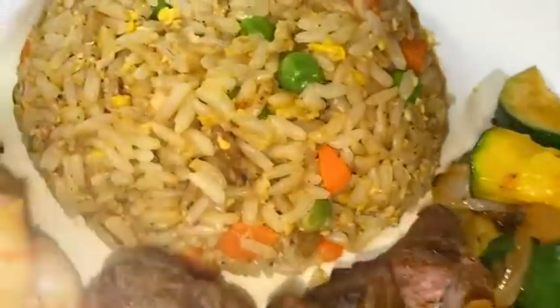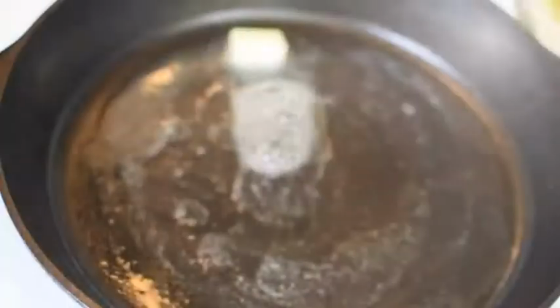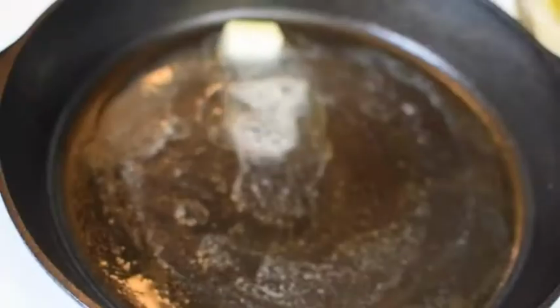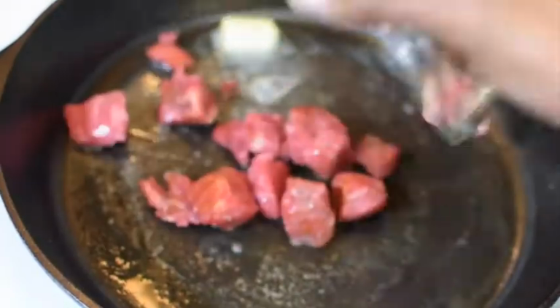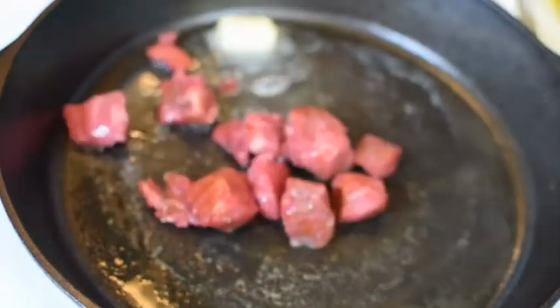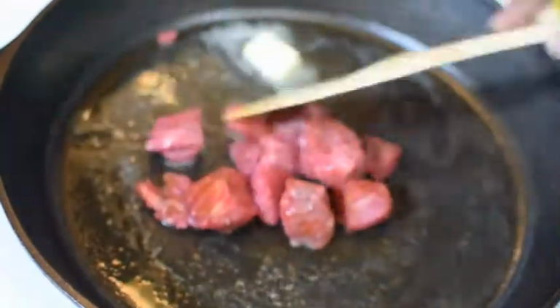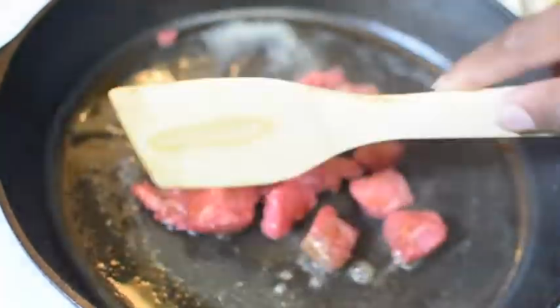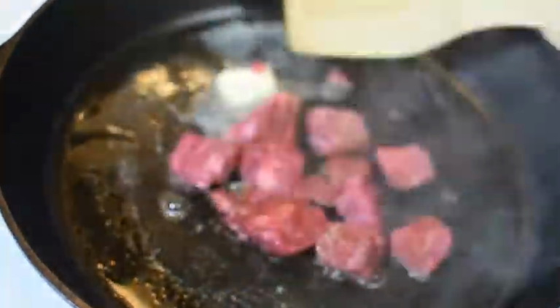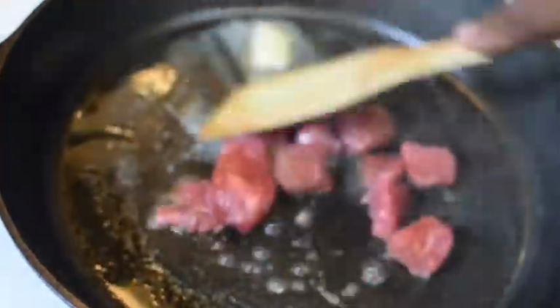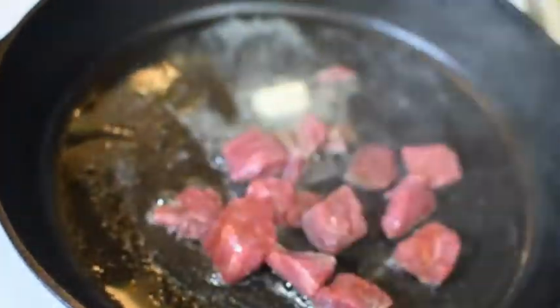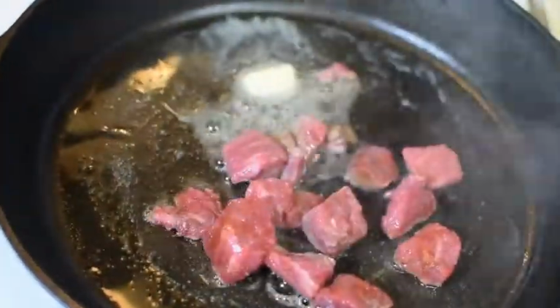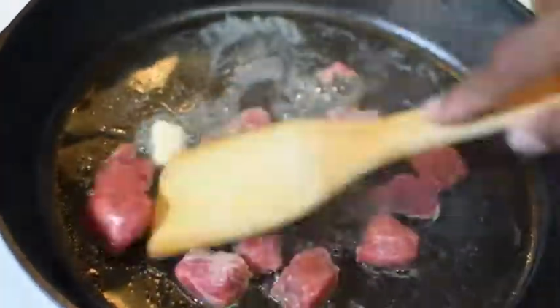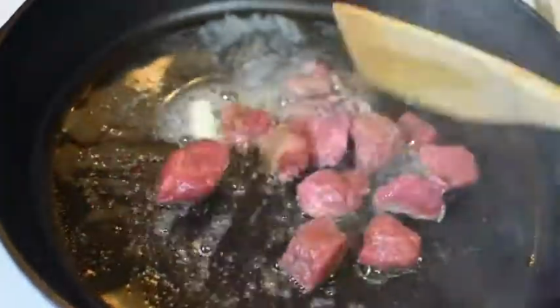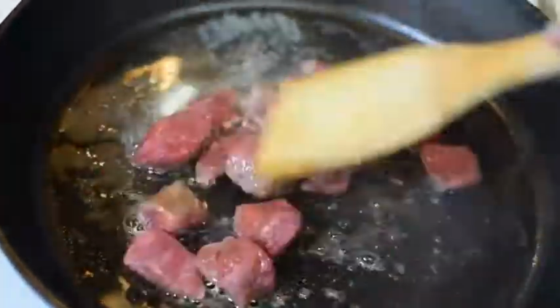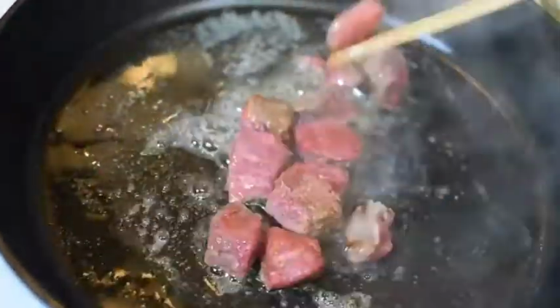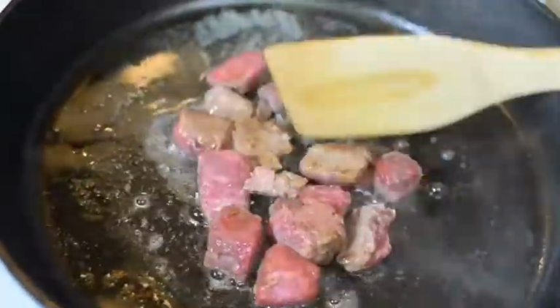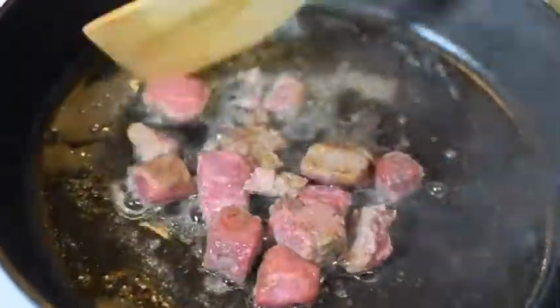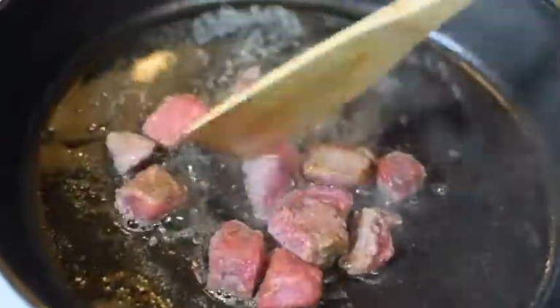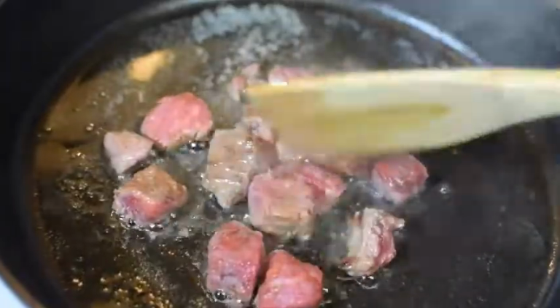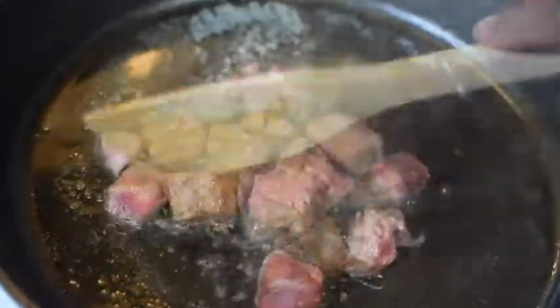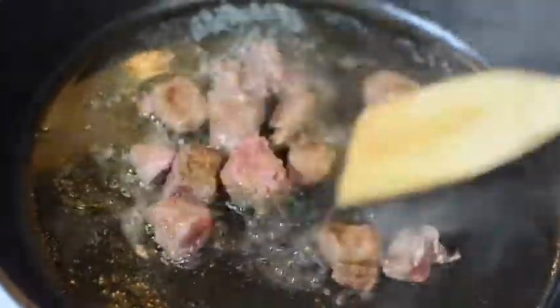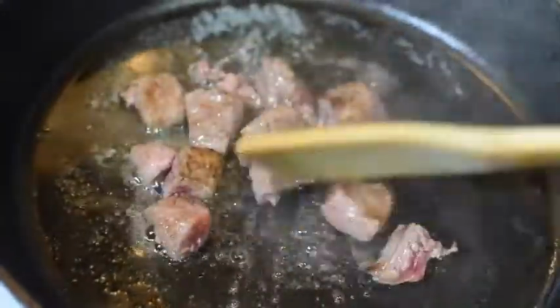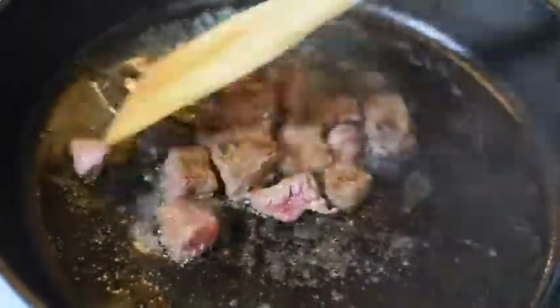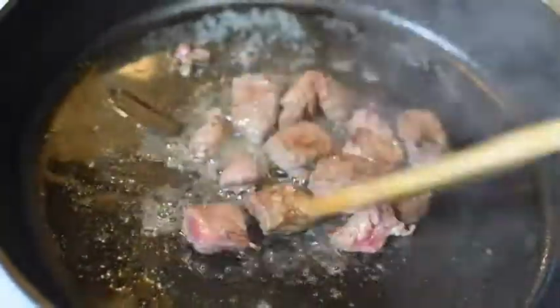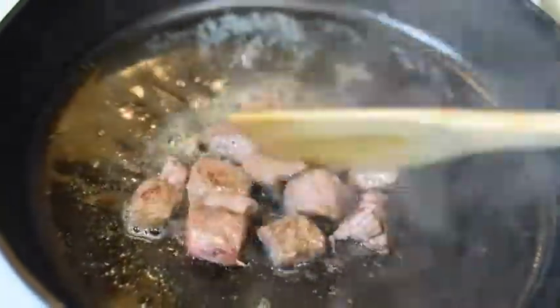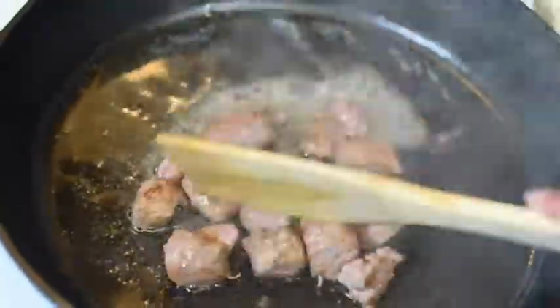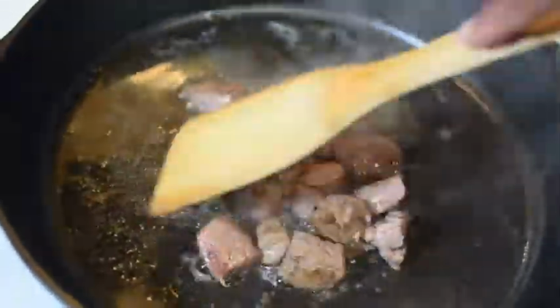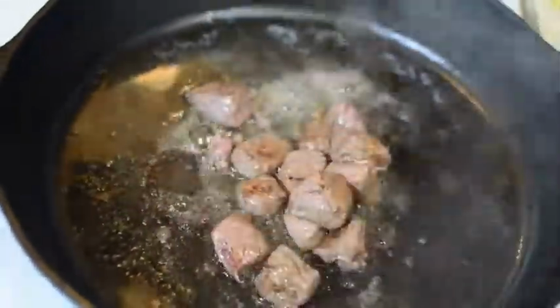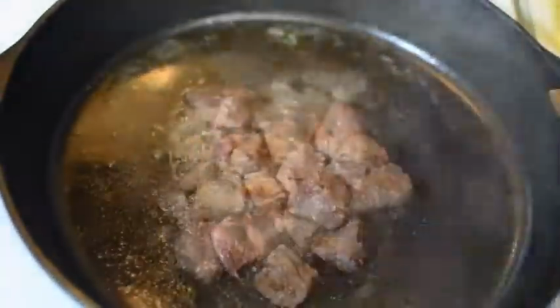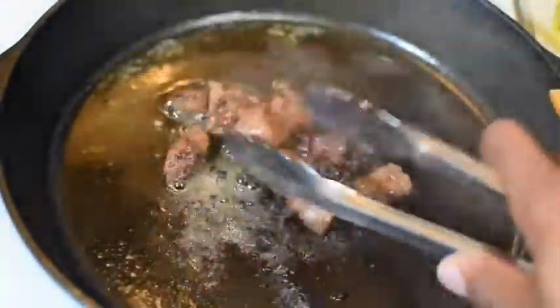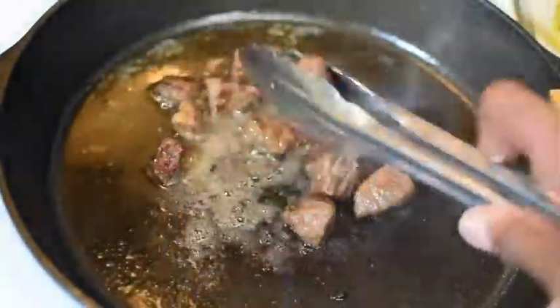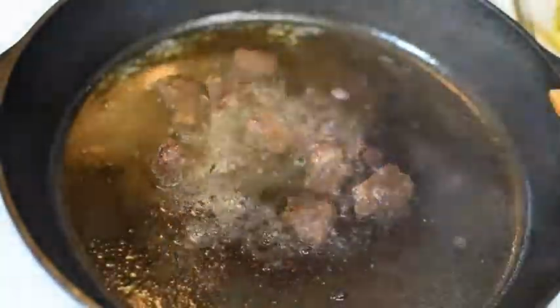Alright, first things first, get your steak — whatever you got, flank, ribeye — cut it up and let's grill it just like that. Let it go for about 15 minutes once it's fully cooked and we get some nice color.